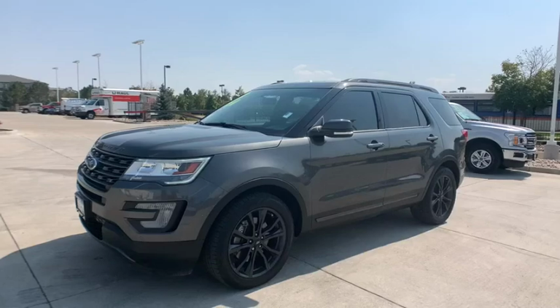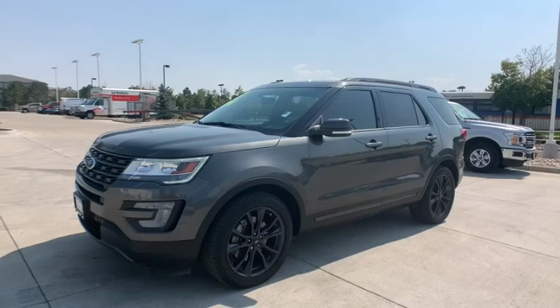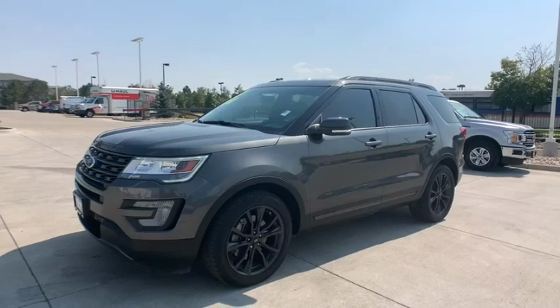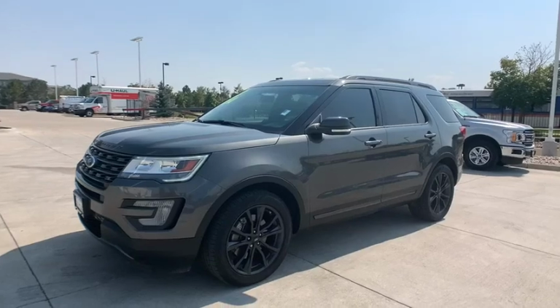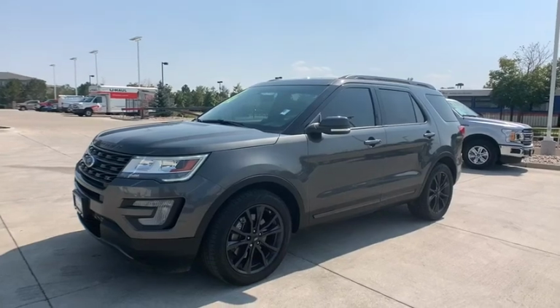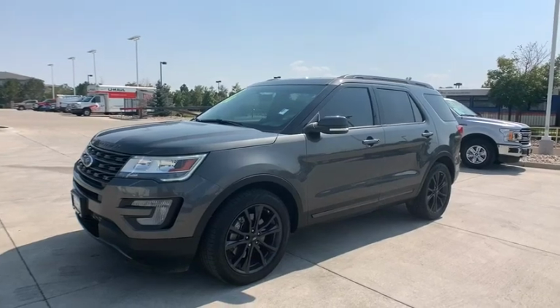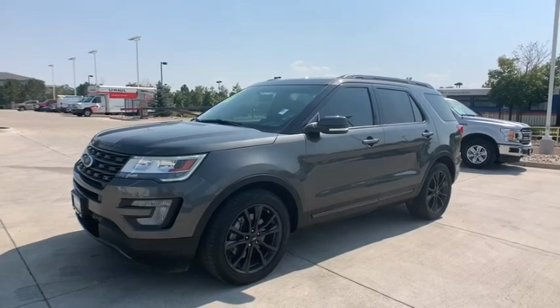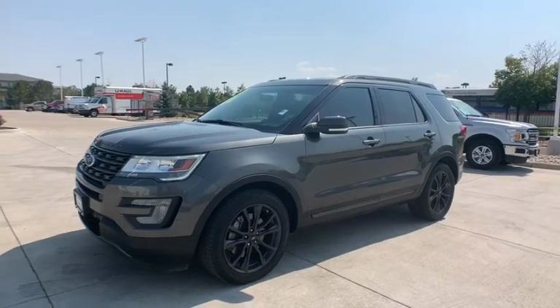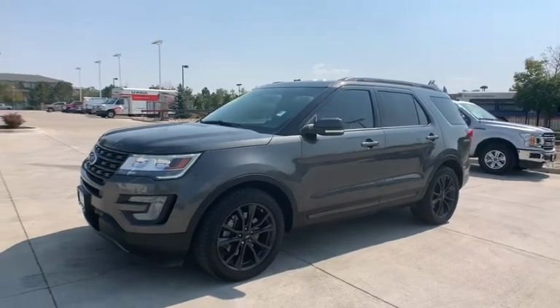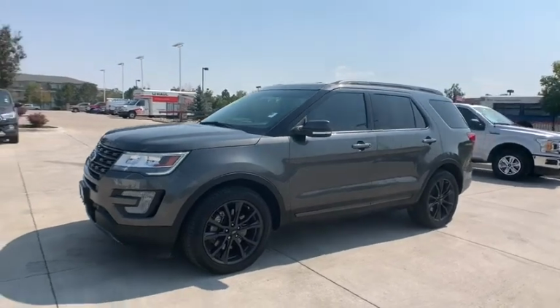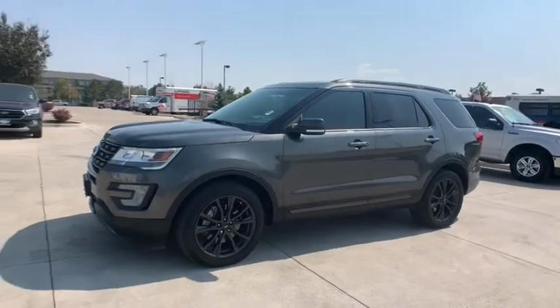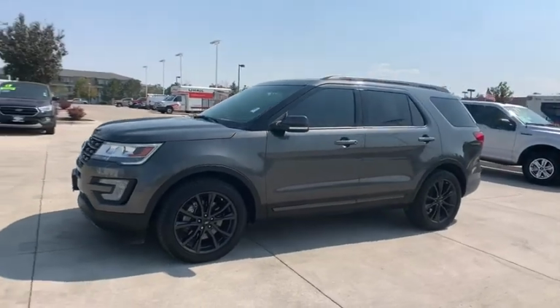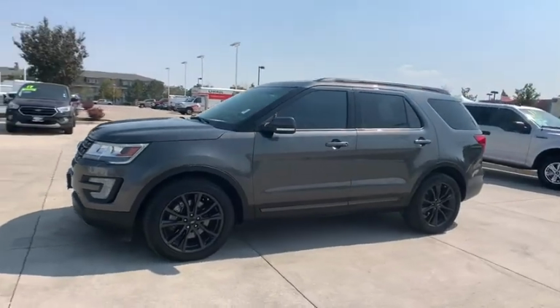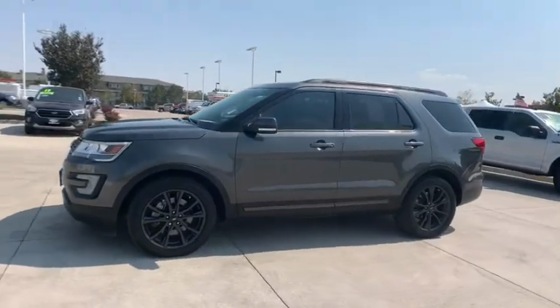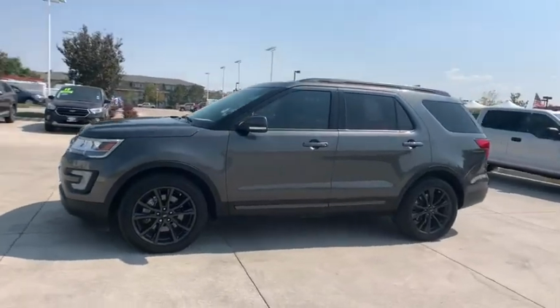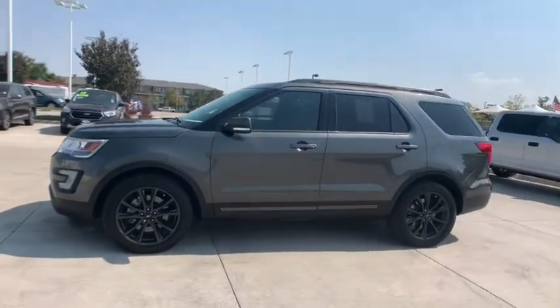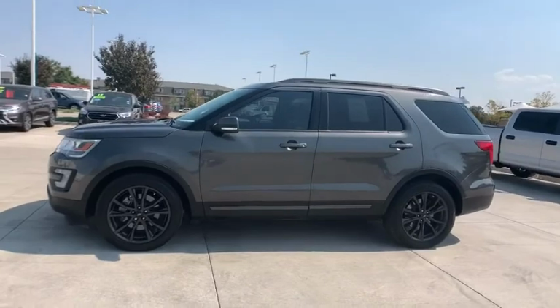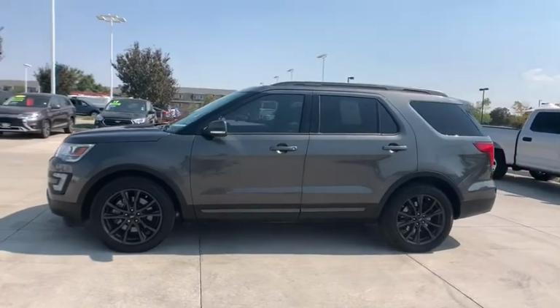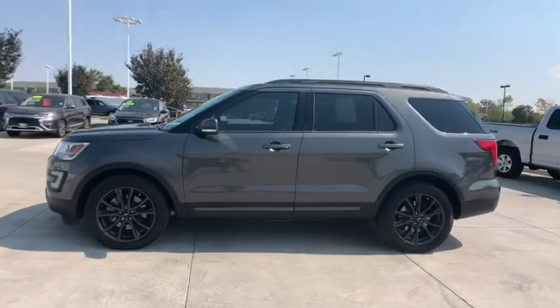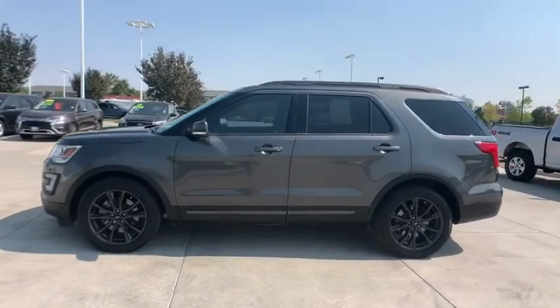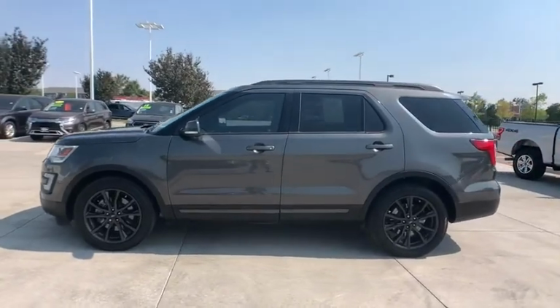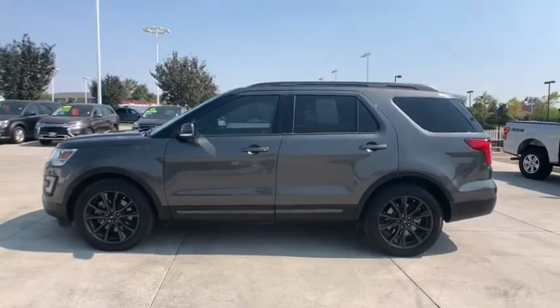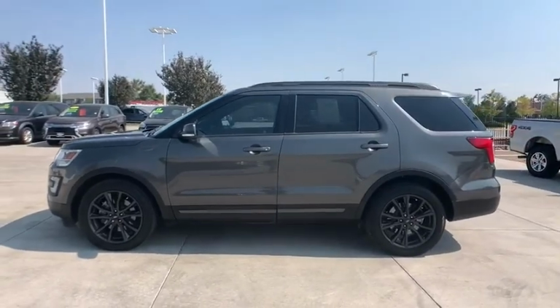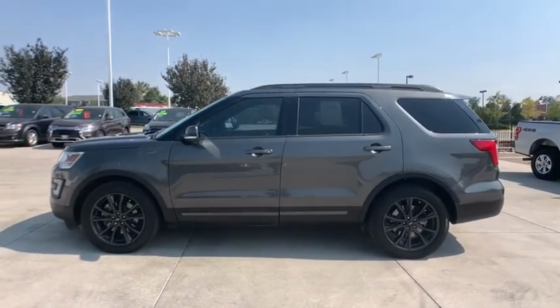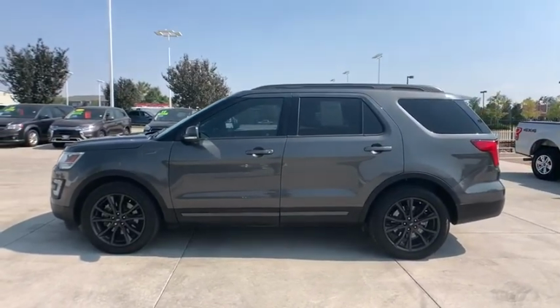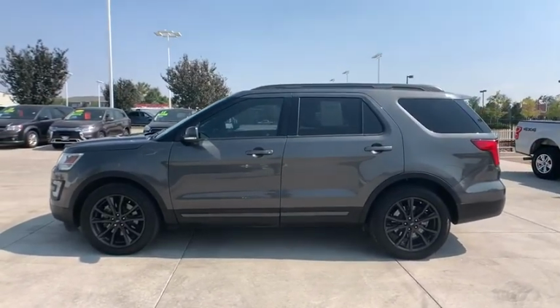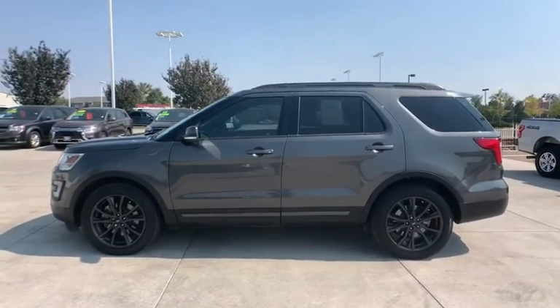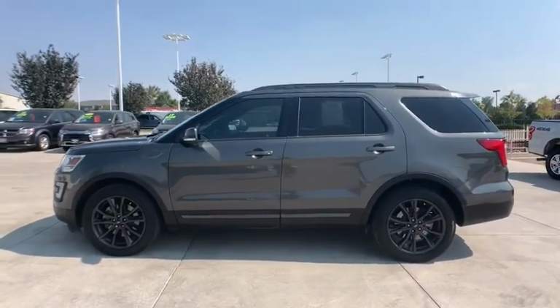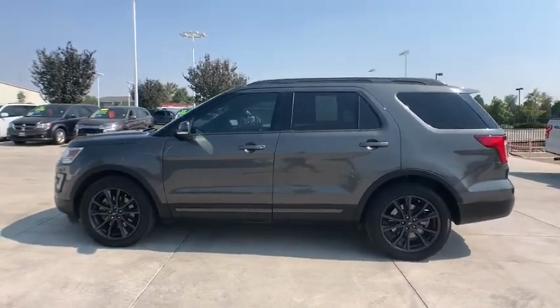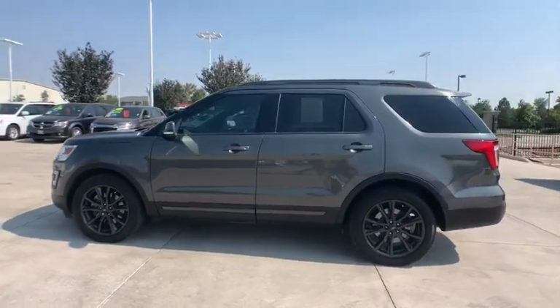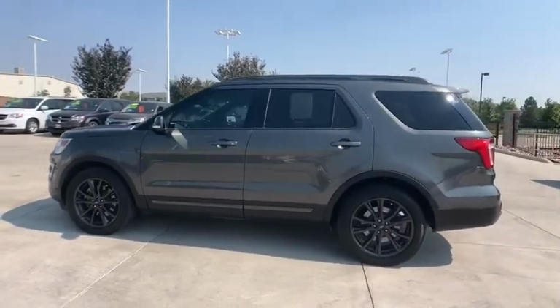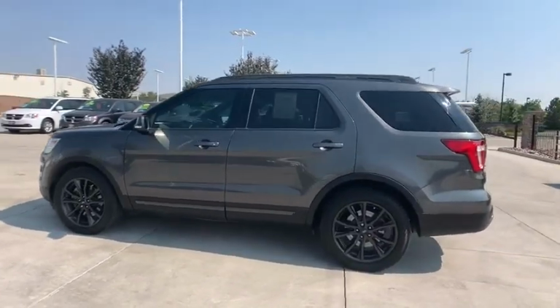Looking for the right vehicle? Check out the 2017 Ford Explorer. You've got a lot of capabilities to call on in a Ford Explorer. Don't underestimate your choices.